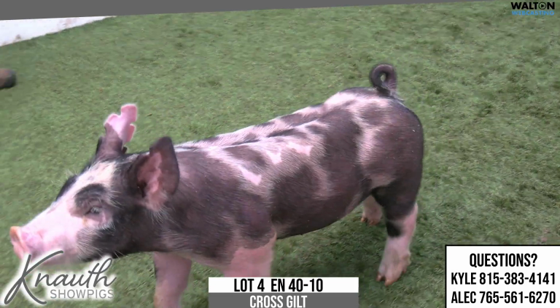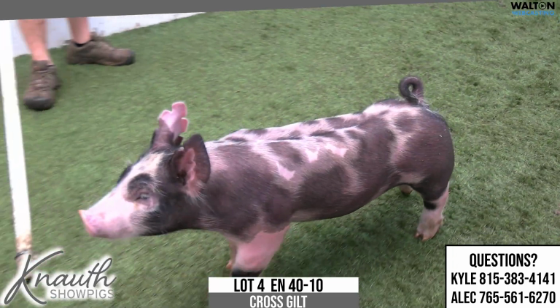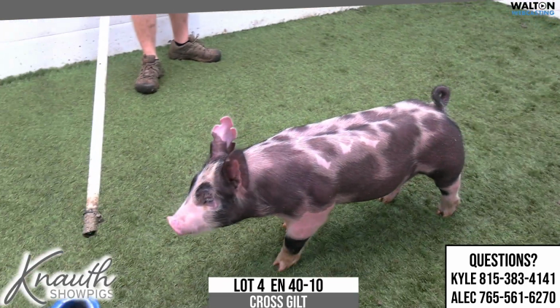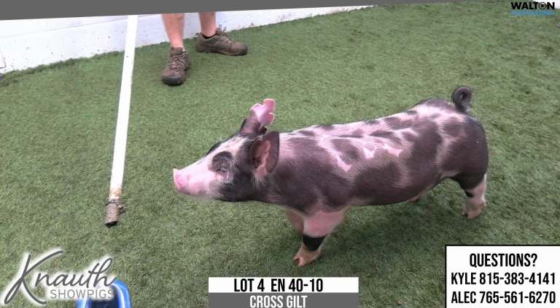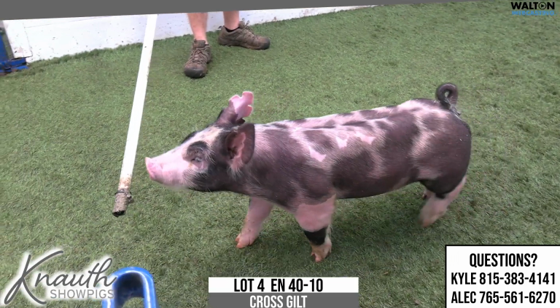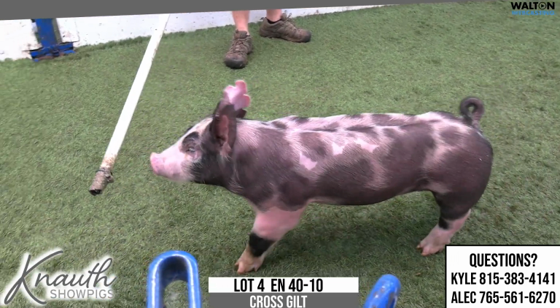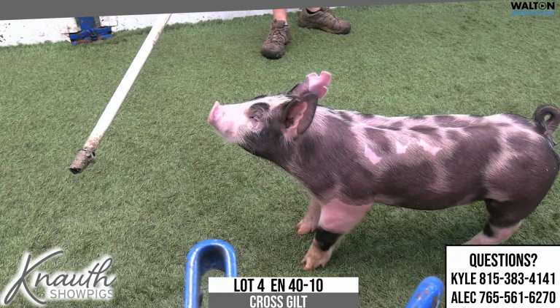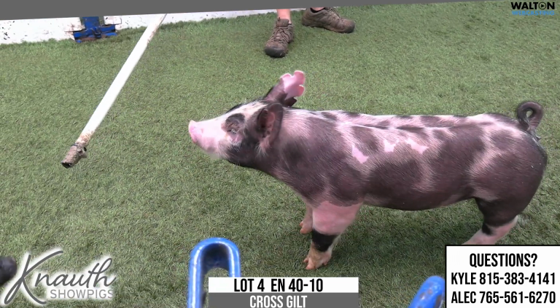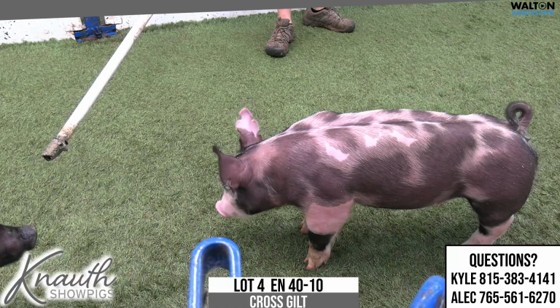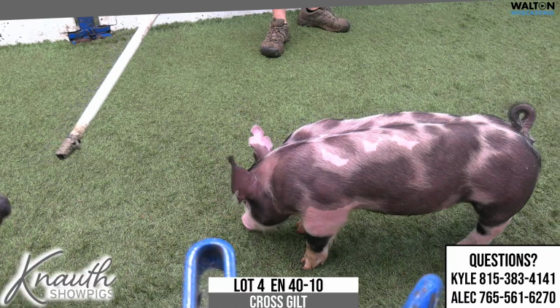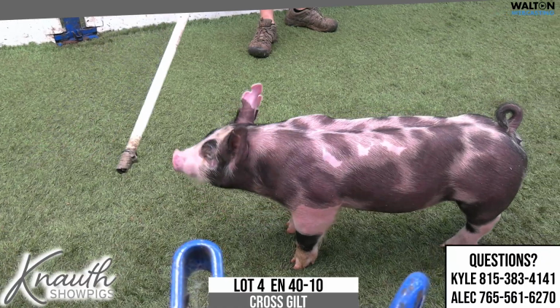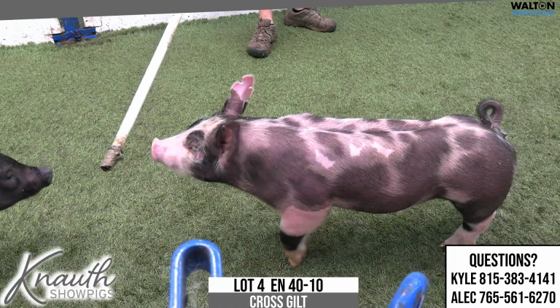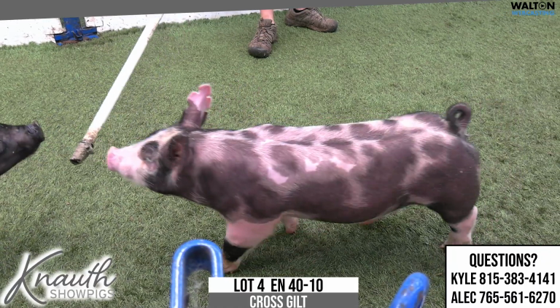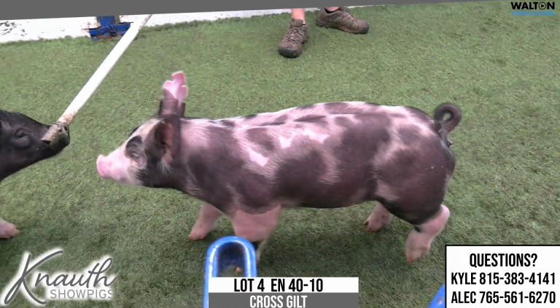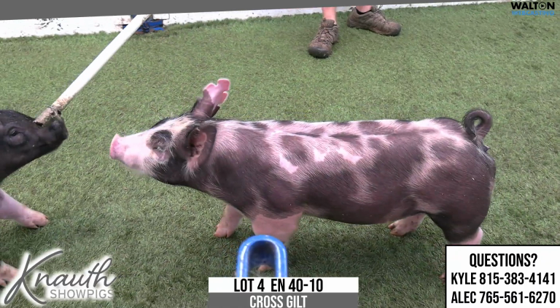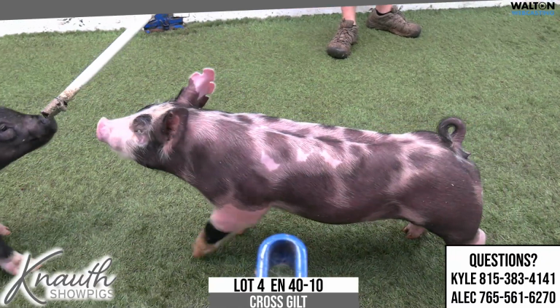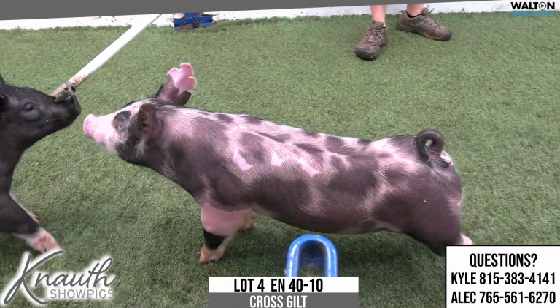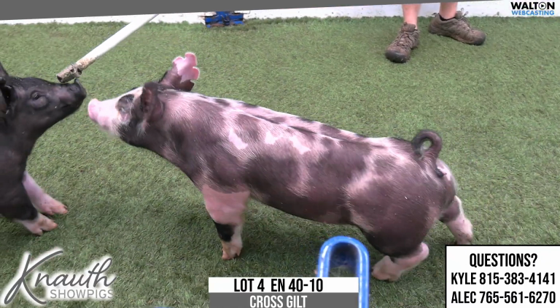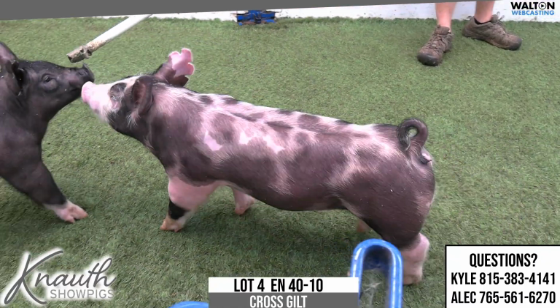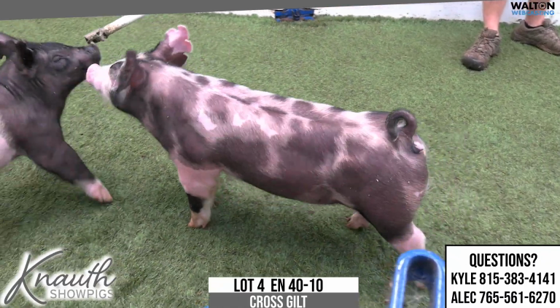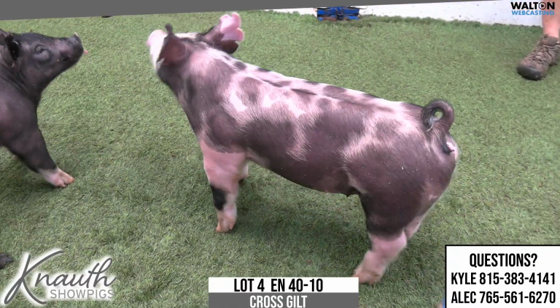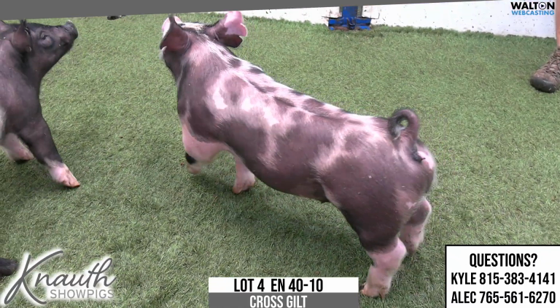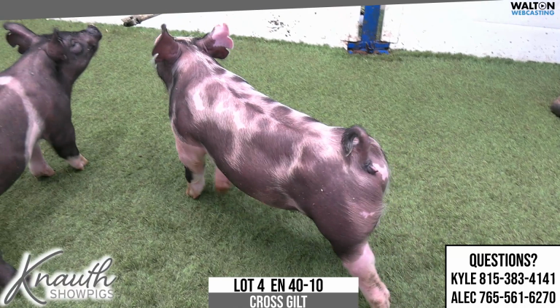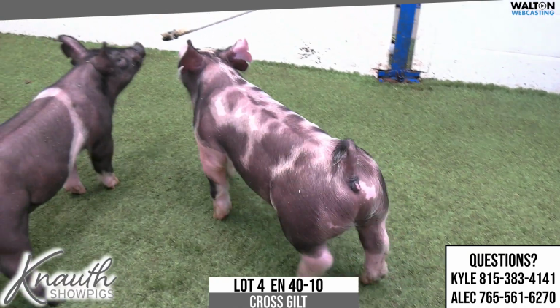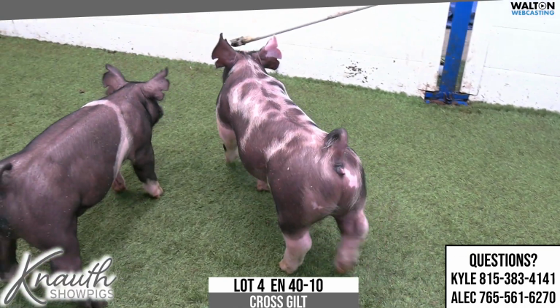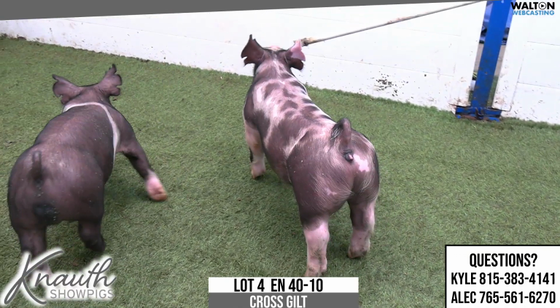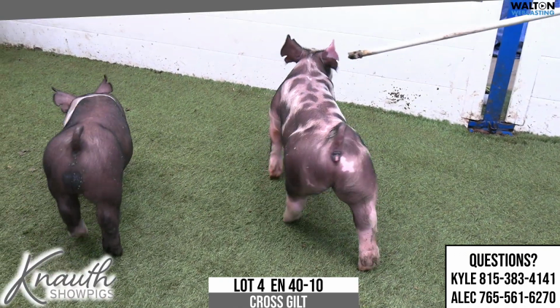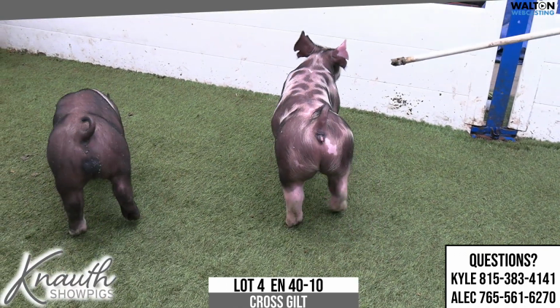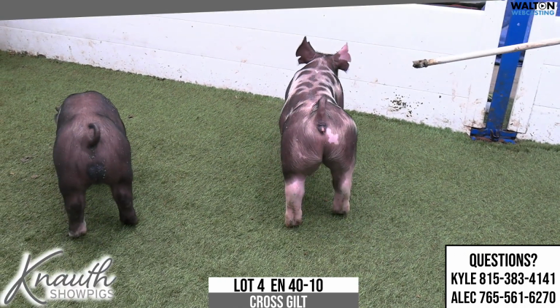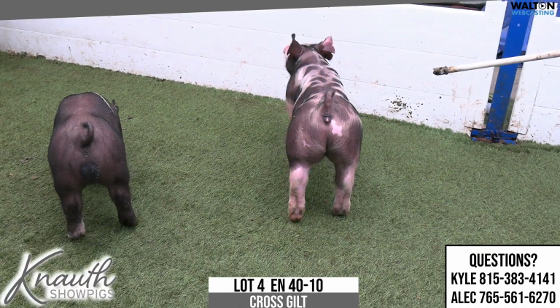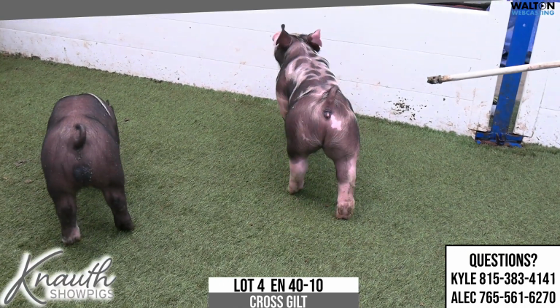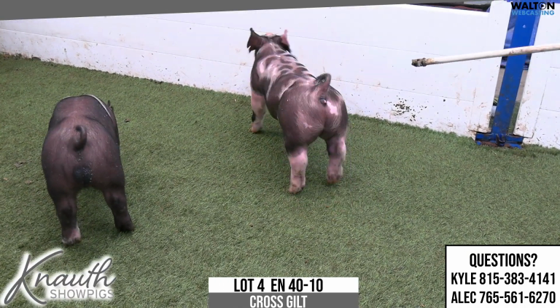40 litter — we would have sold a litter mate sister at Lackey's gilt sale they had before their barrel sale, about 10 days ago, Friday night. Was very well received. Got a very good home in Texas.